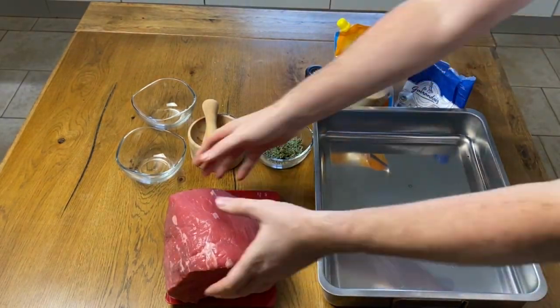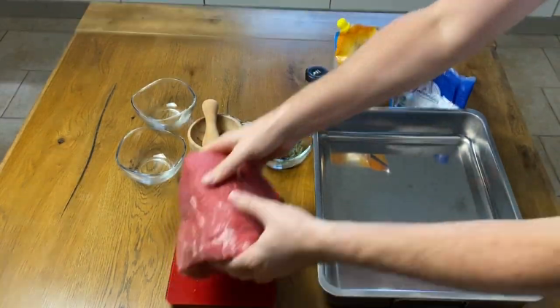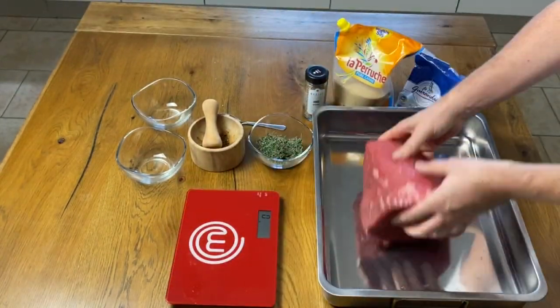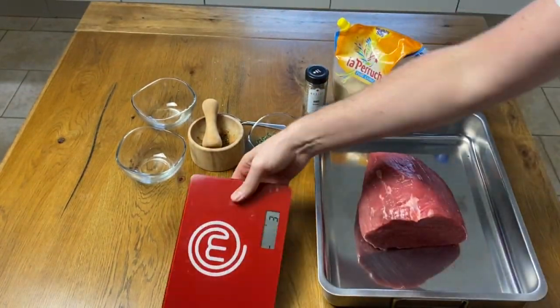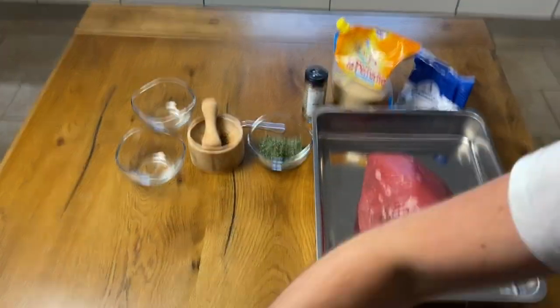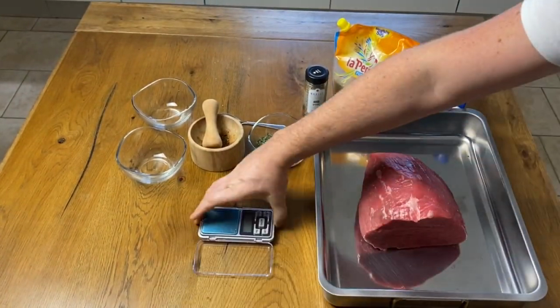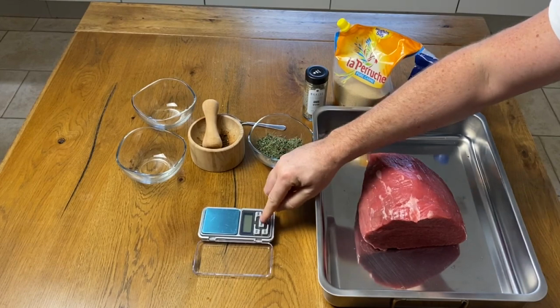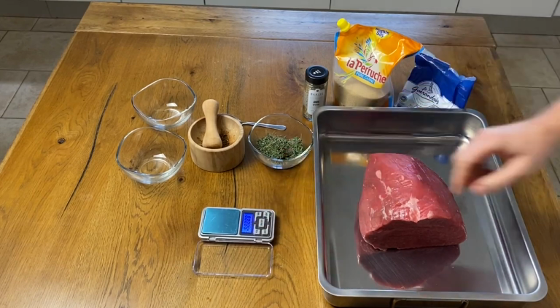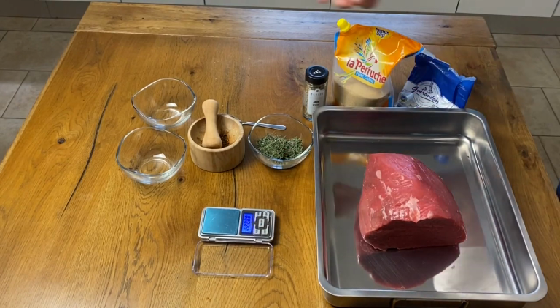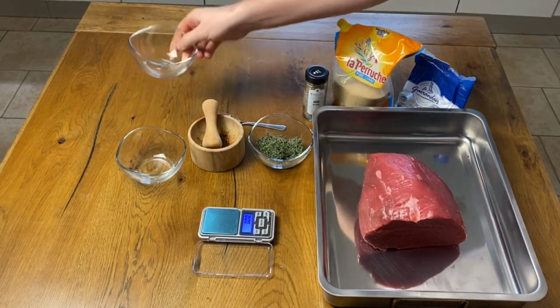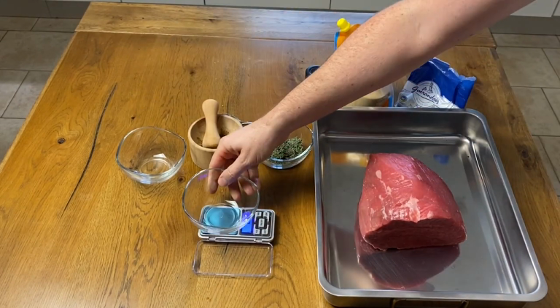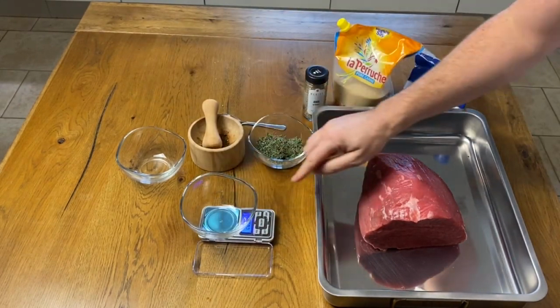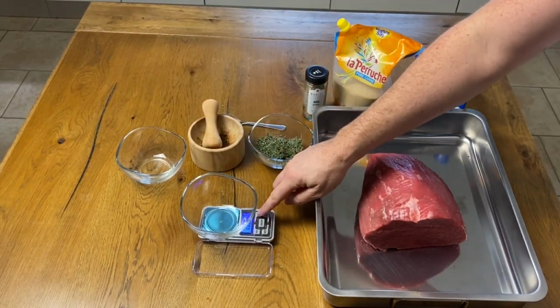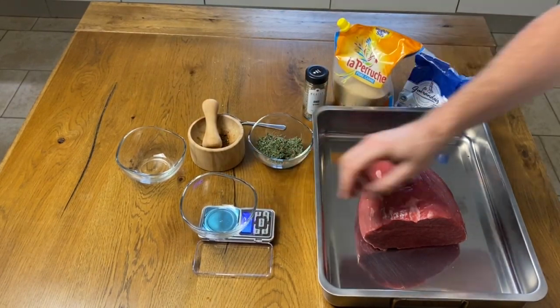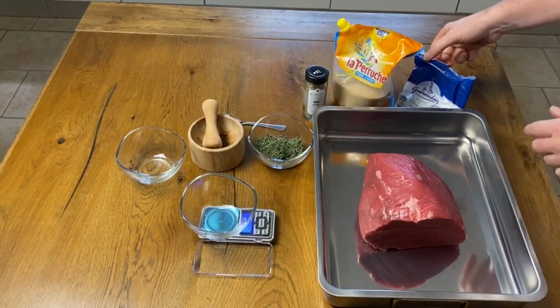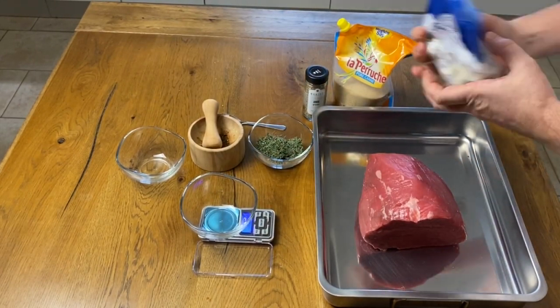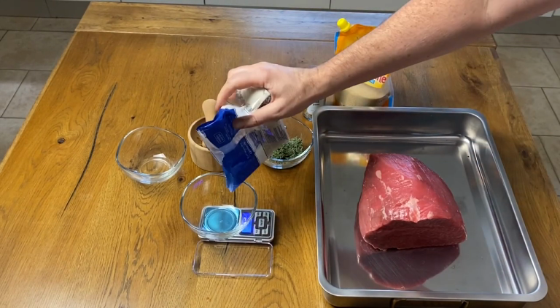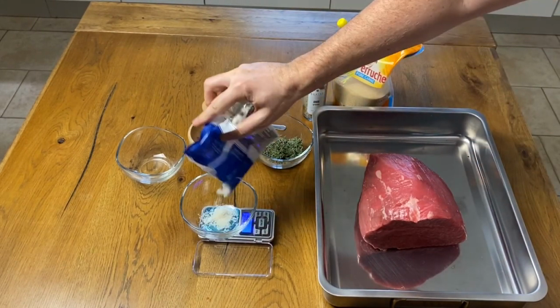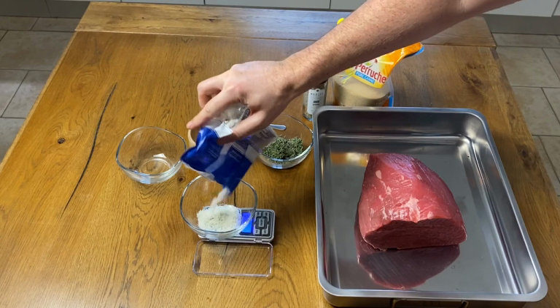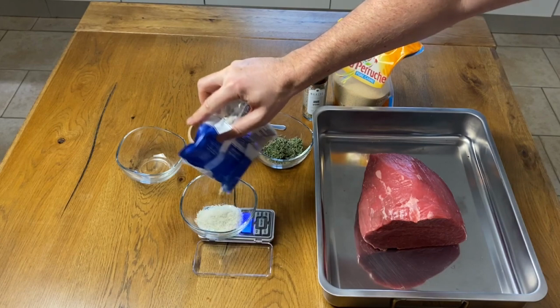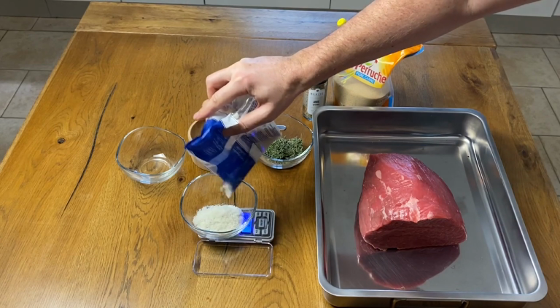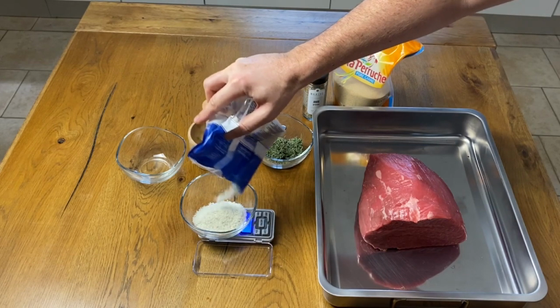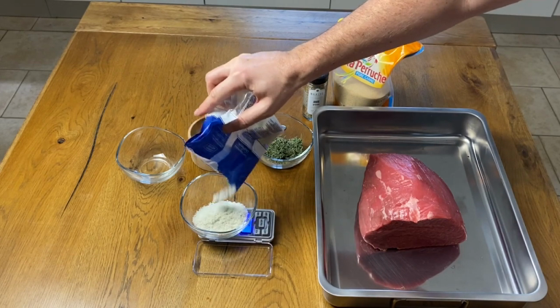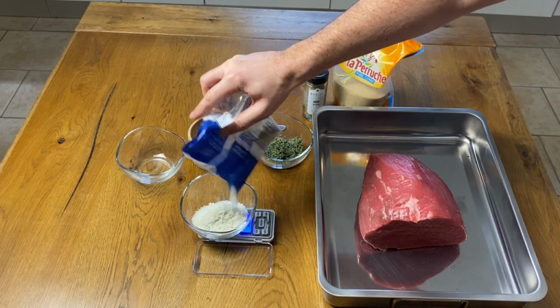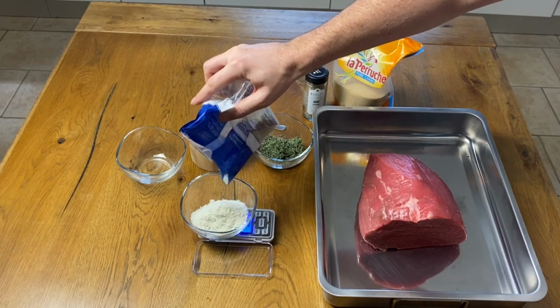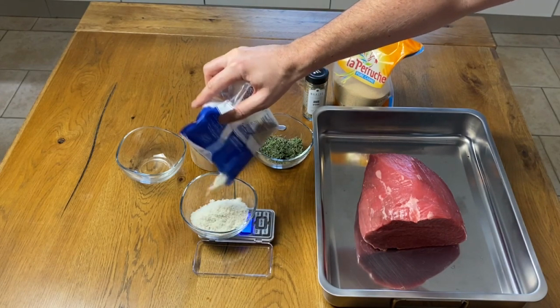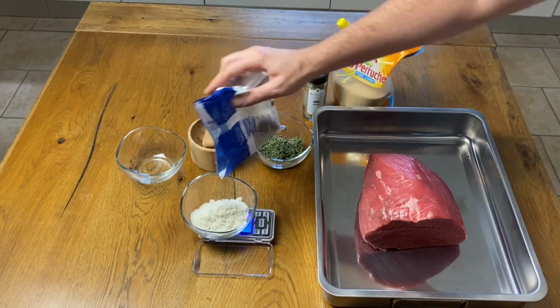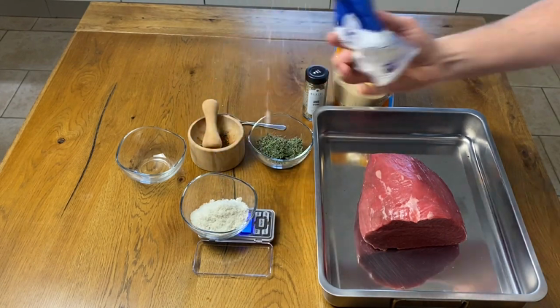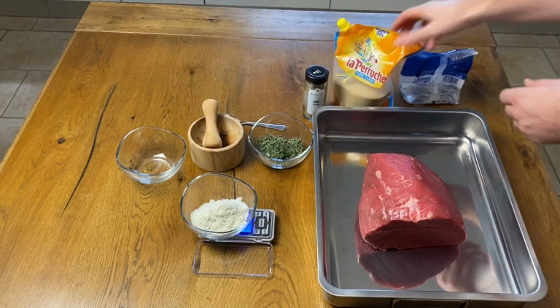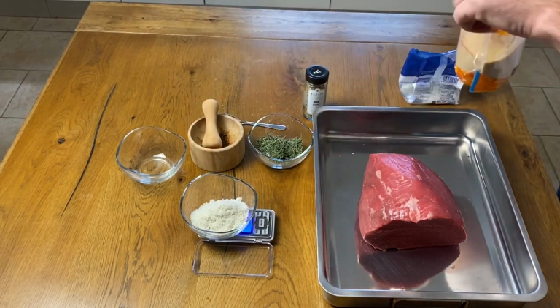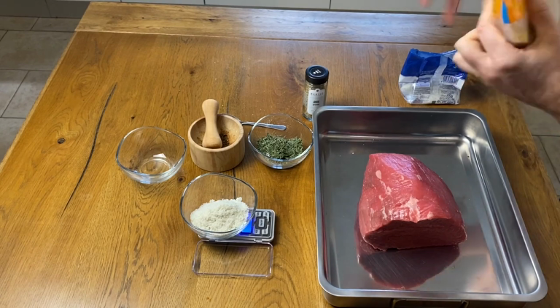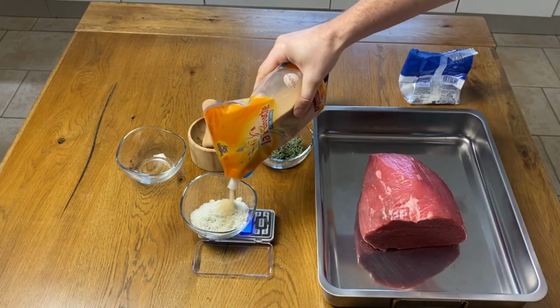Get a piece of eye of round beef from your butcher — tell him you are doing your own charcuterie, he will become your friend. My piece is 1 kilo 960 grams and it comes from the famous local breed Charolais.